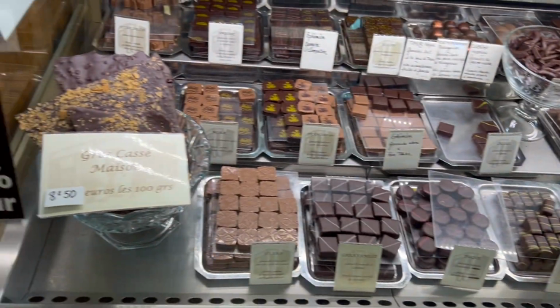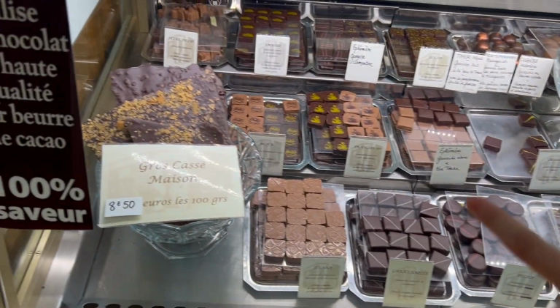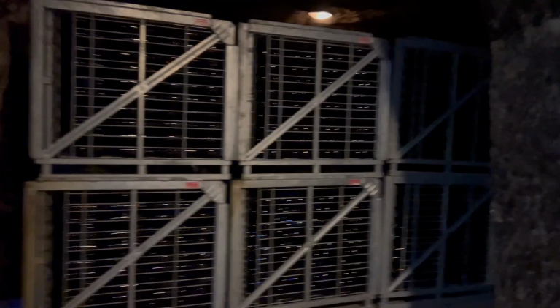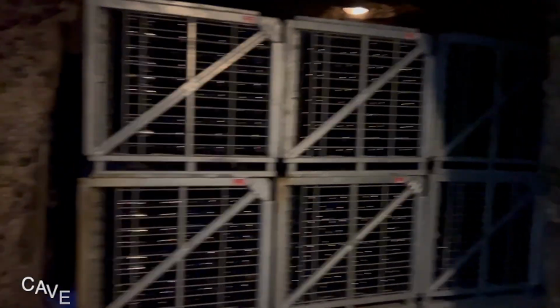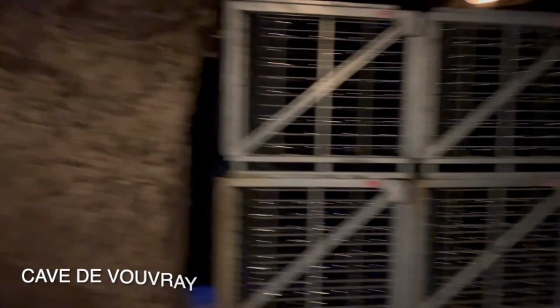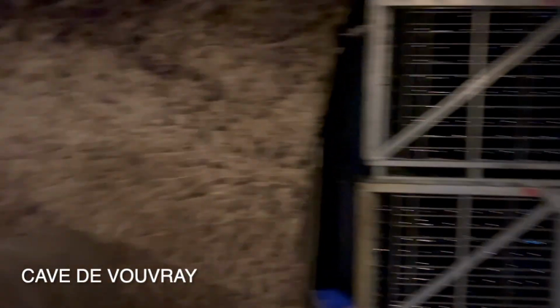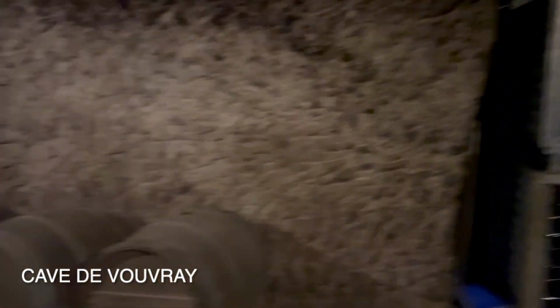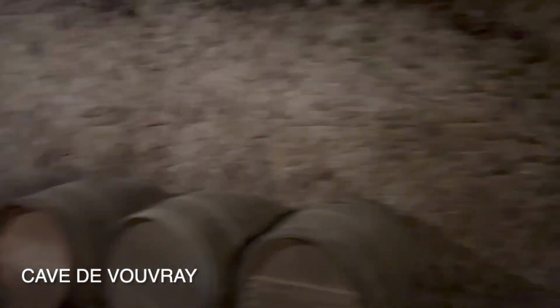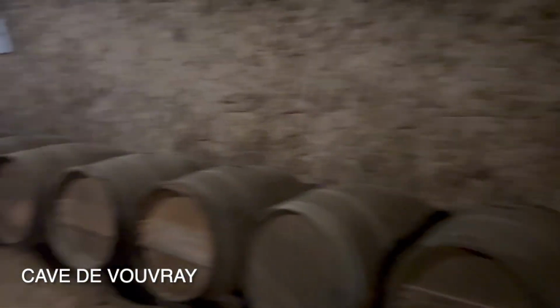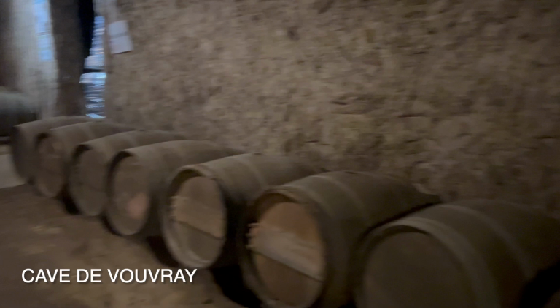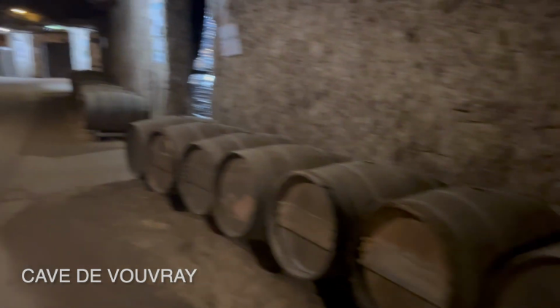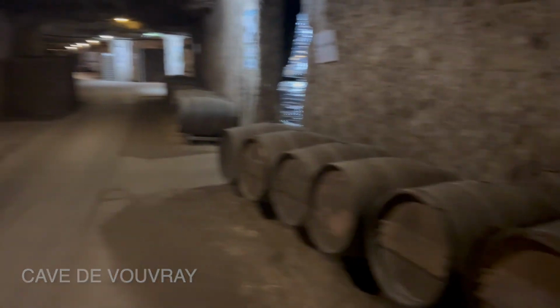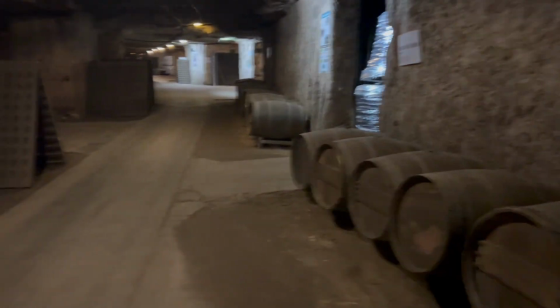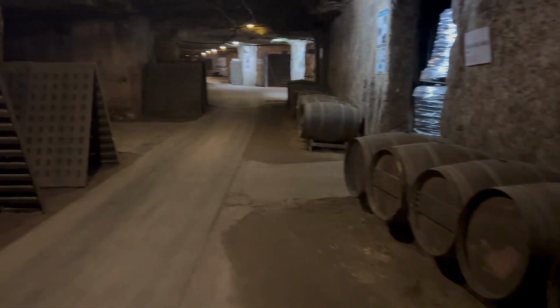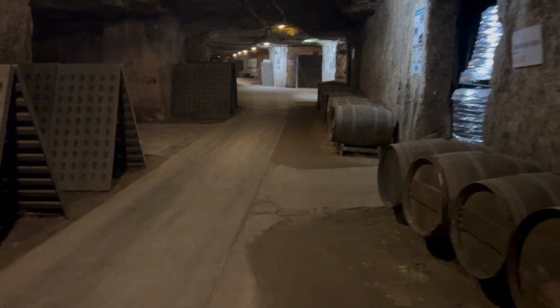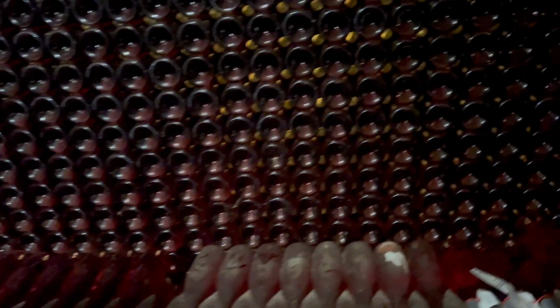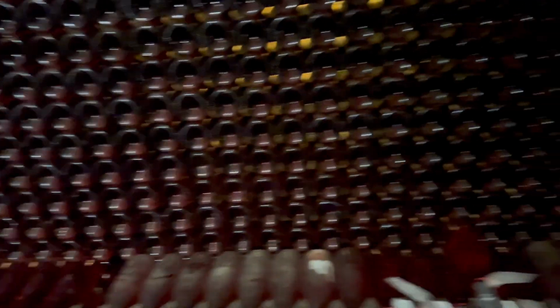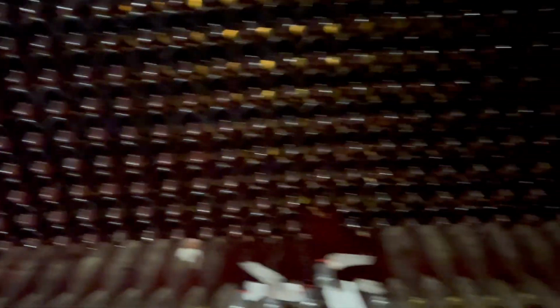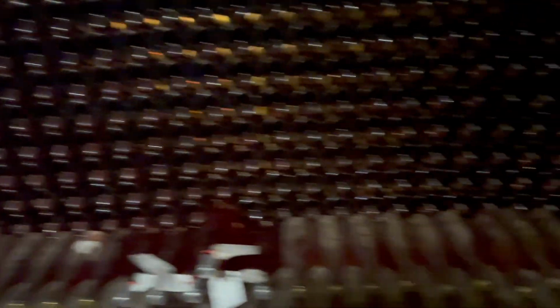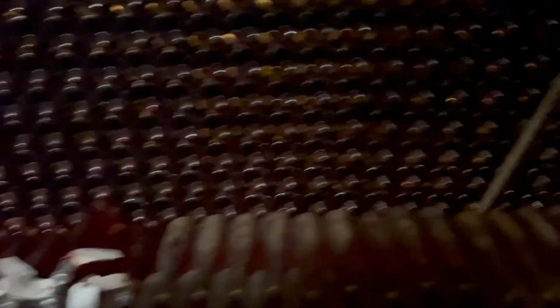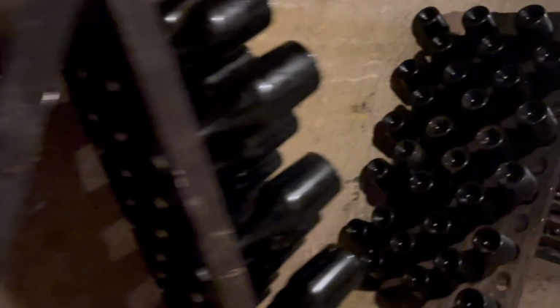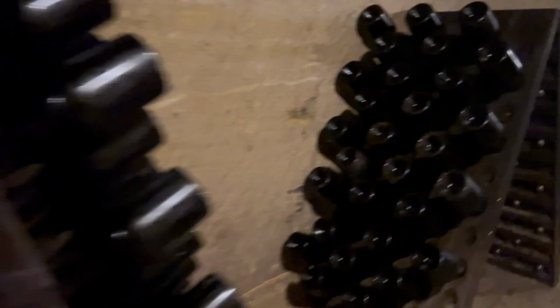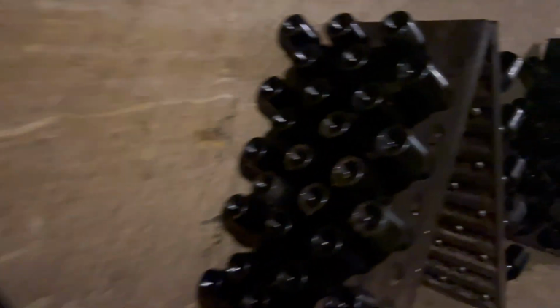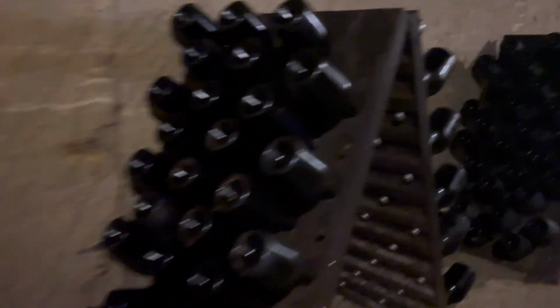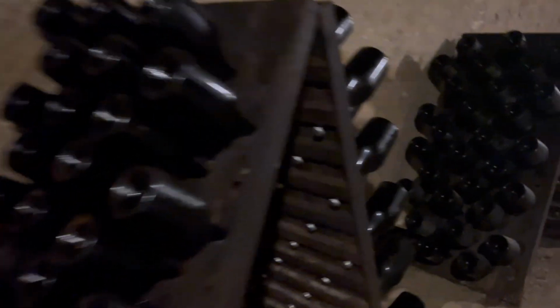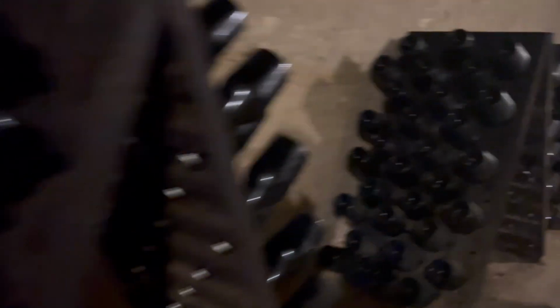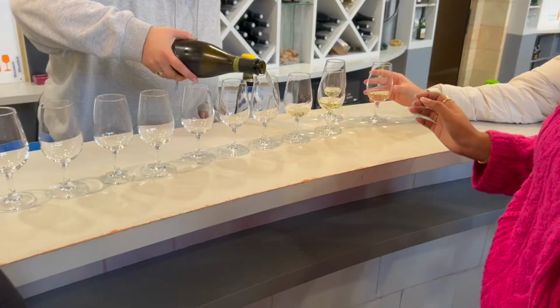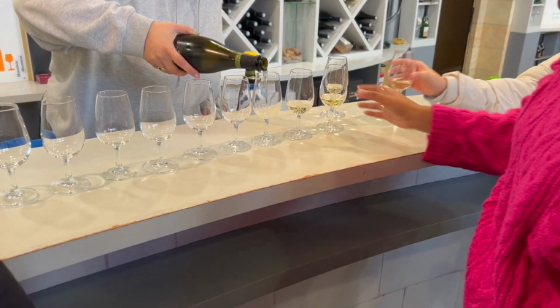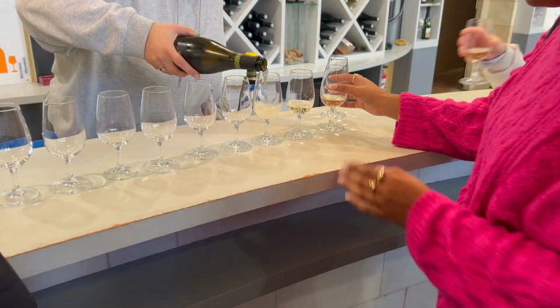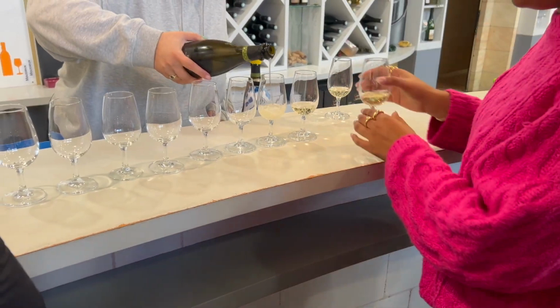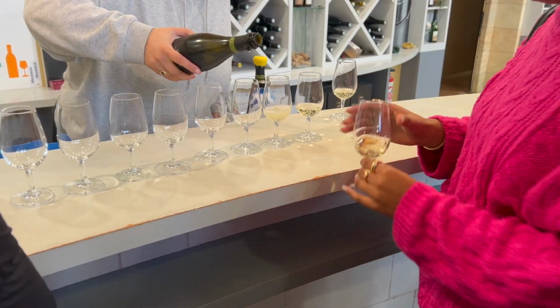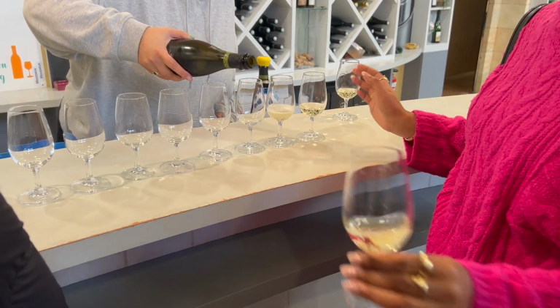They had some really unique flavors, and then we went on a wine cave tour where they taught us all about how they make wine and showed us the different types of wine that they were keeping for storage, and then we even got to have a wine tasting.